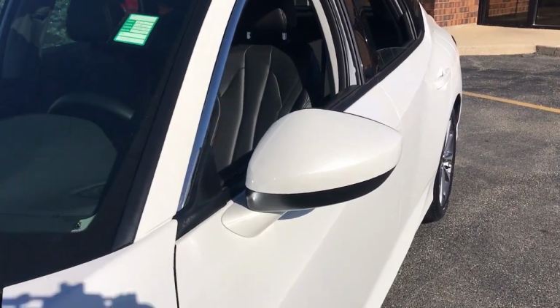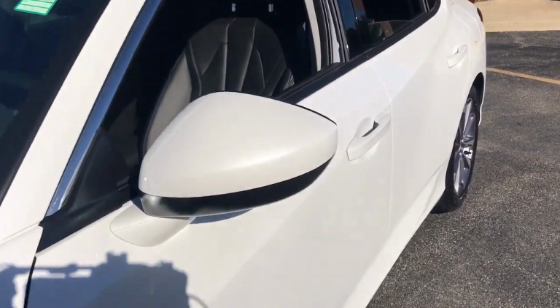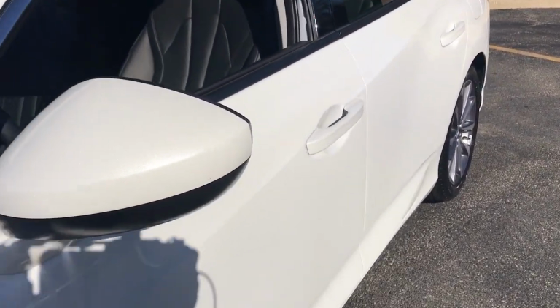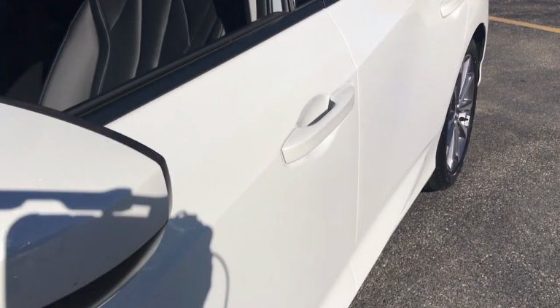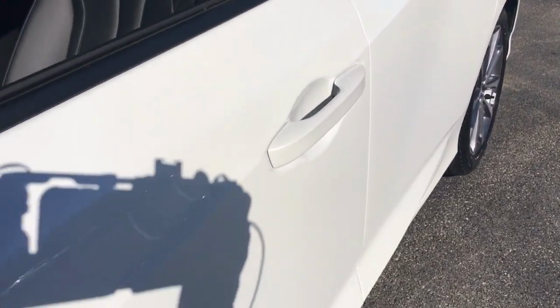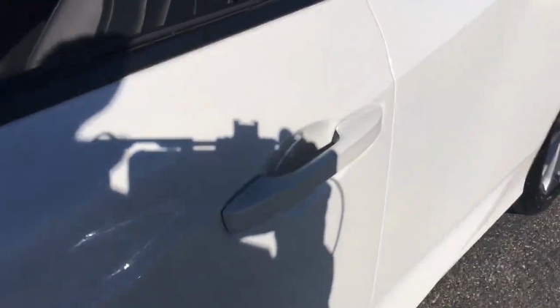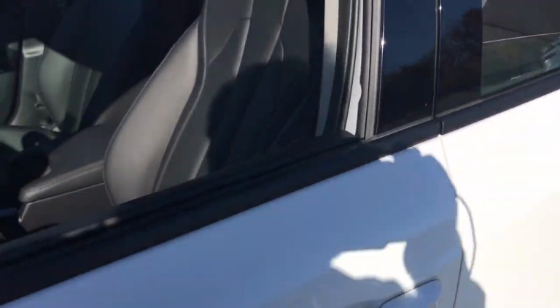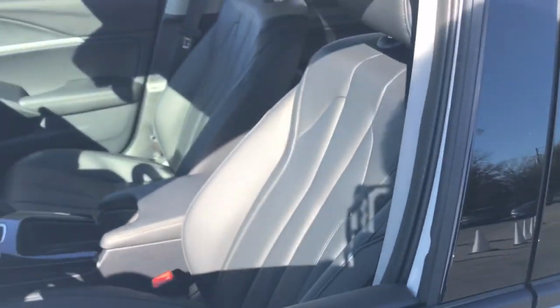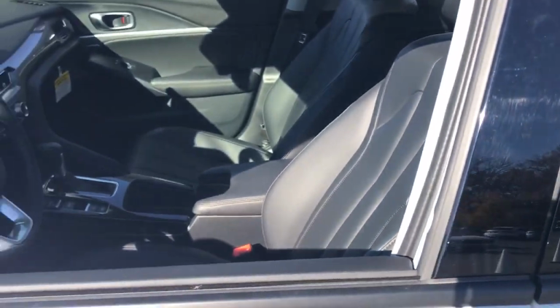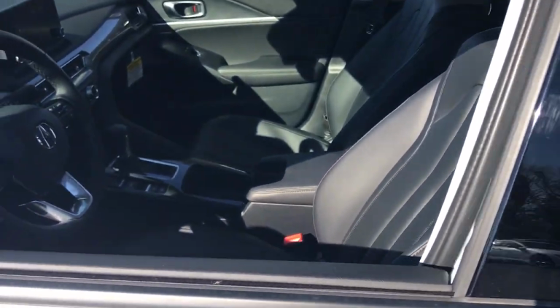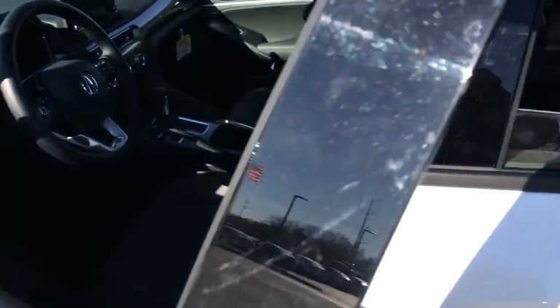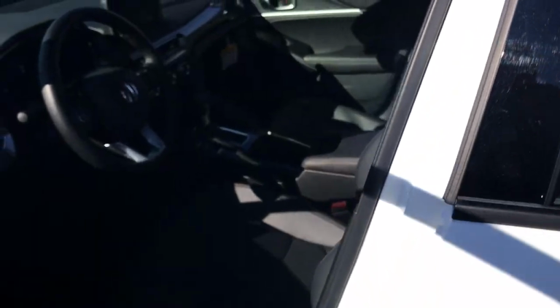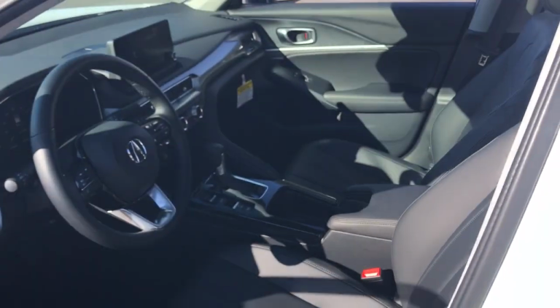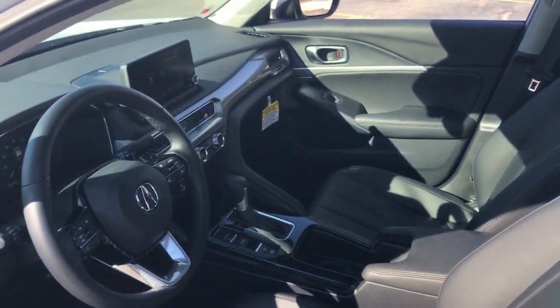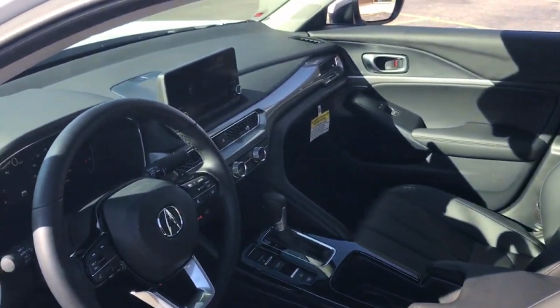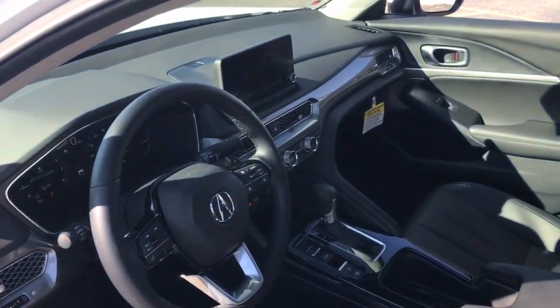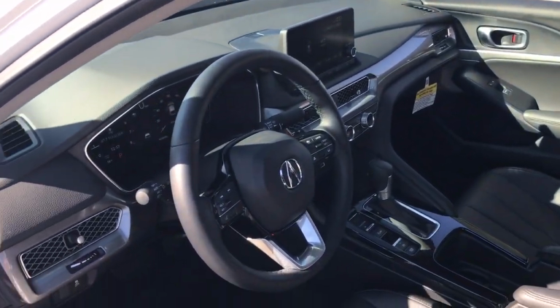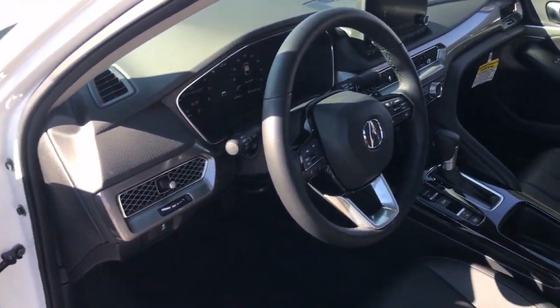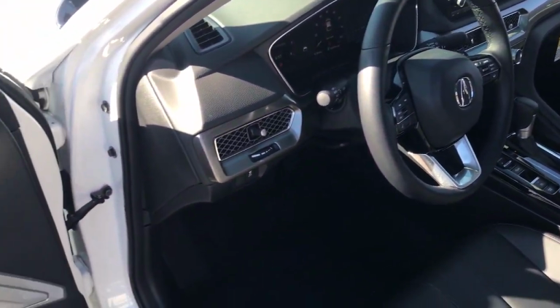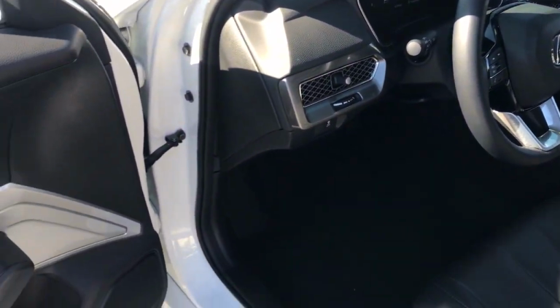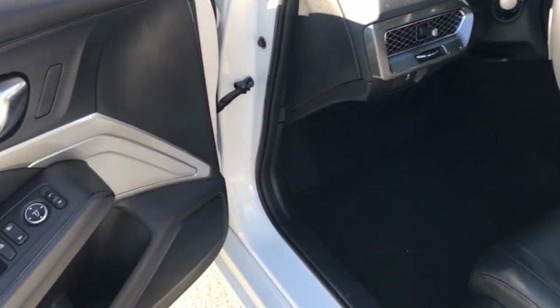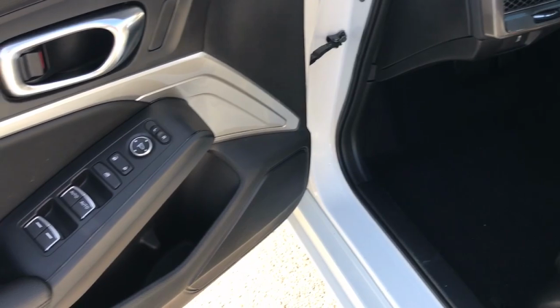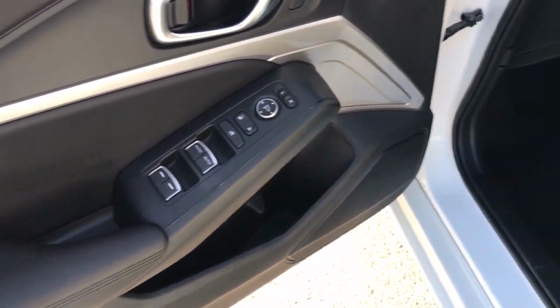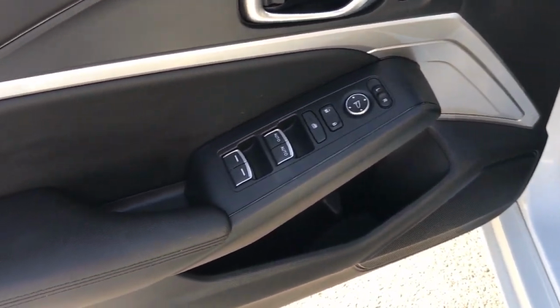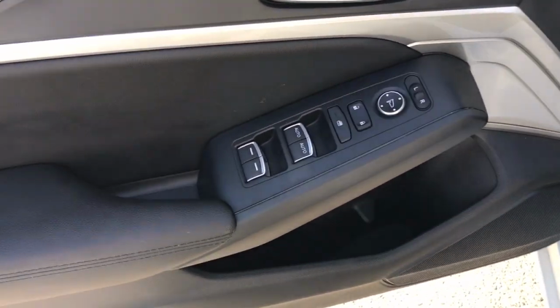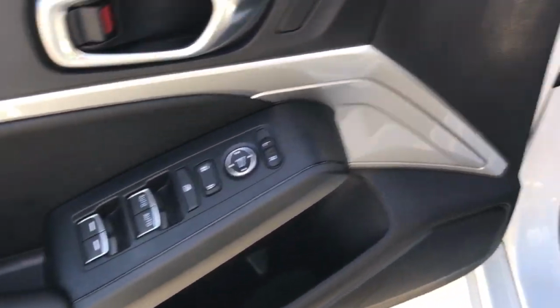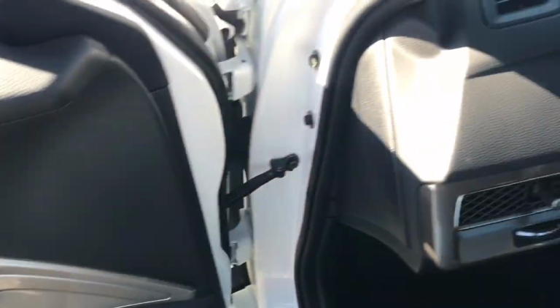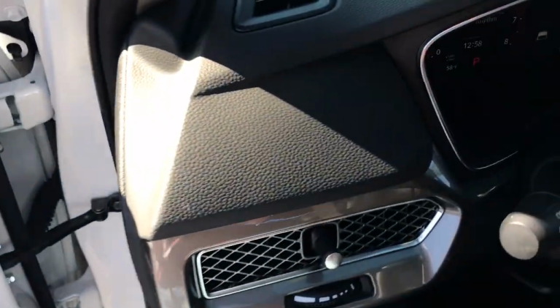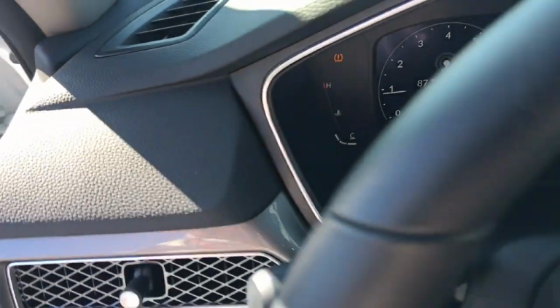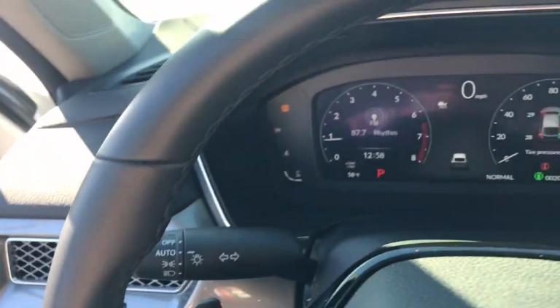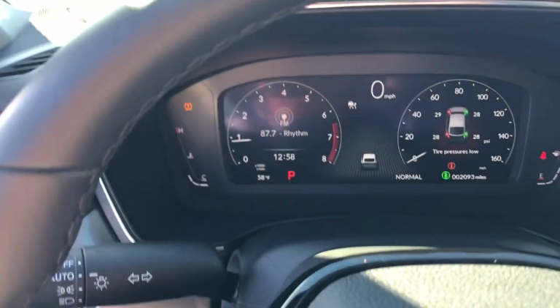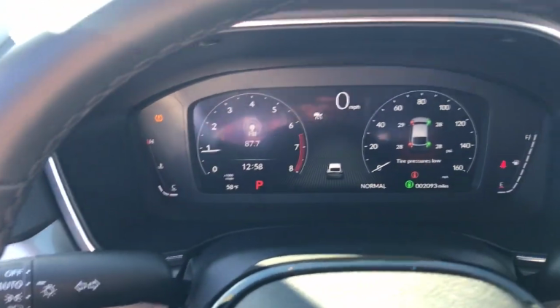Its spirited manners, upscale interior, desirable infotainment features, impressive safety scores, and of course its knockout looks, let you take a new sense of excitement along on every journey. The following are some of this vehicle's highlighted options.